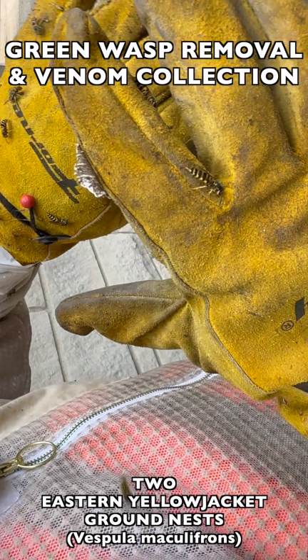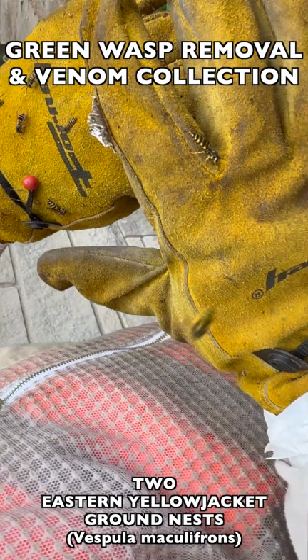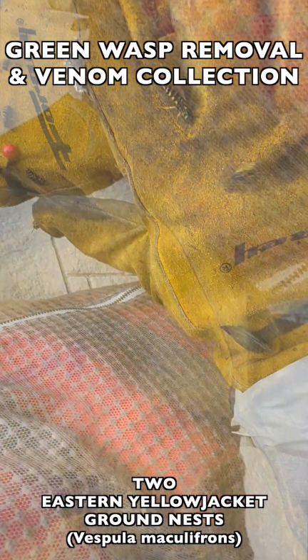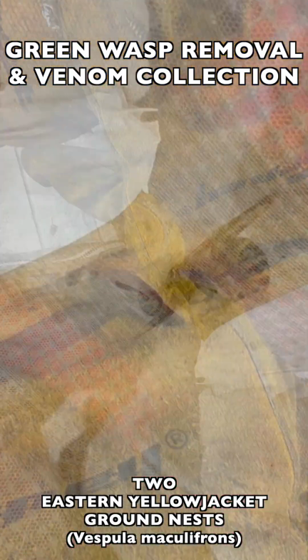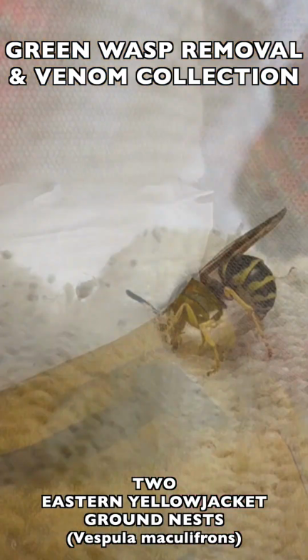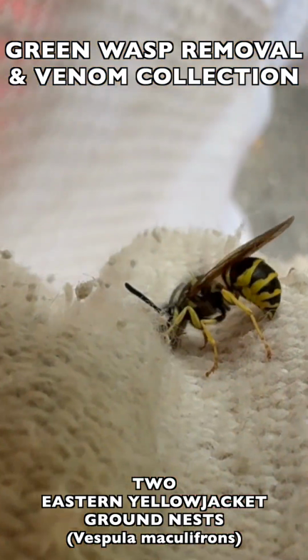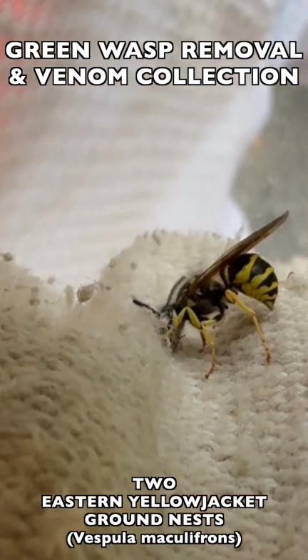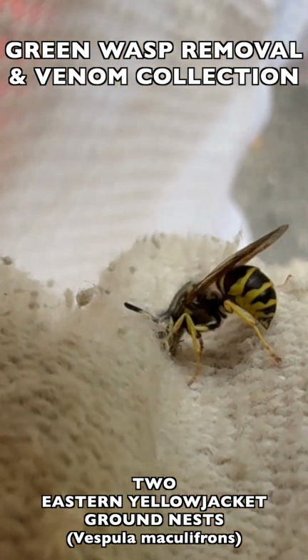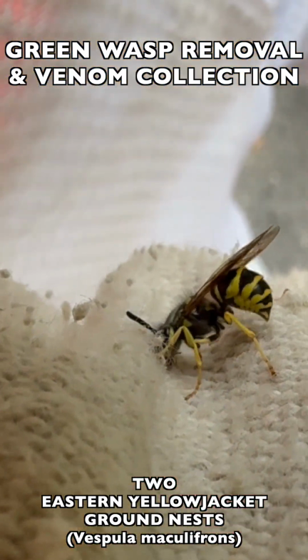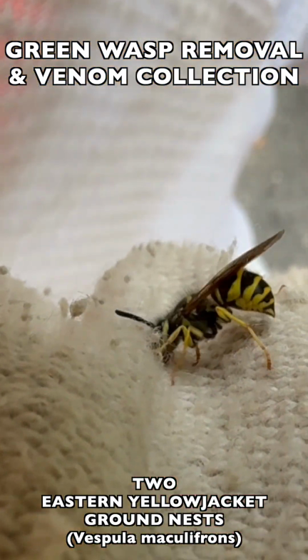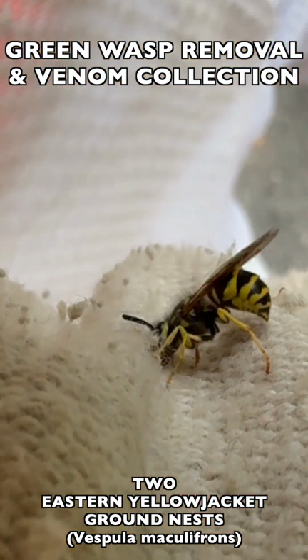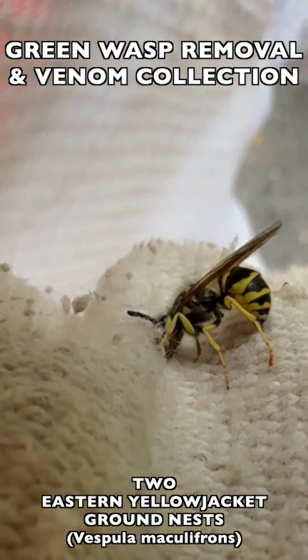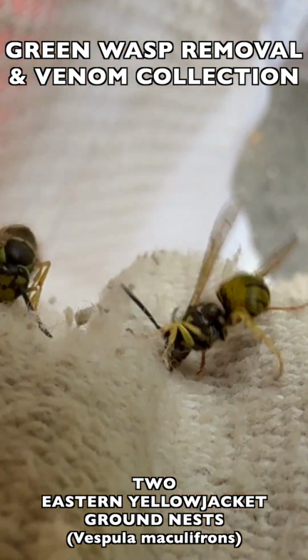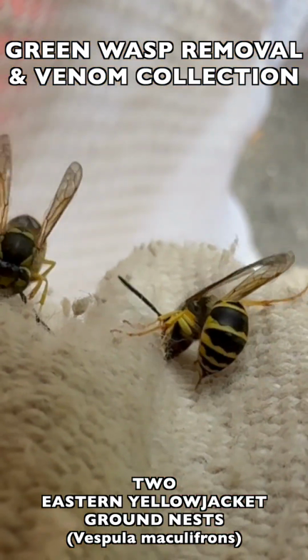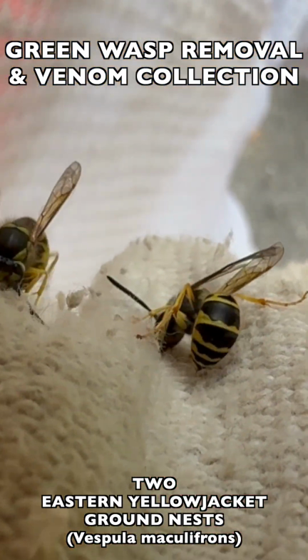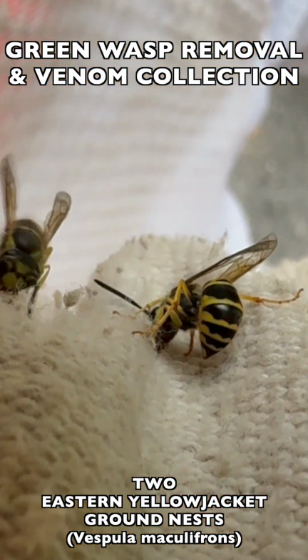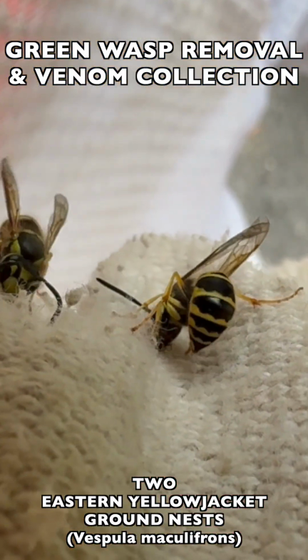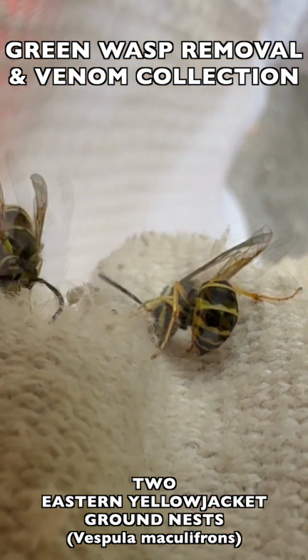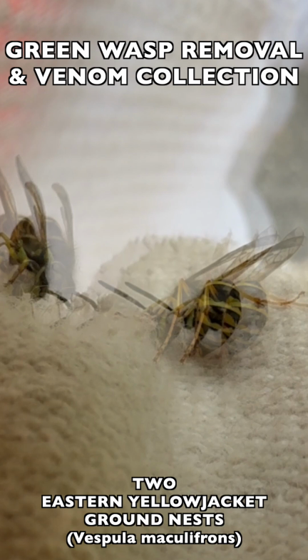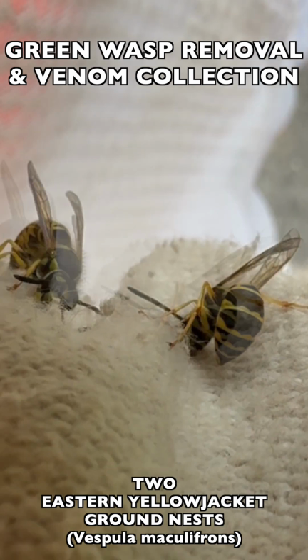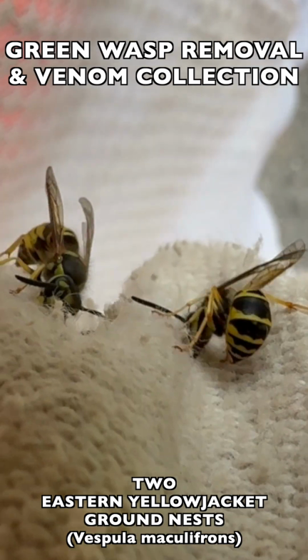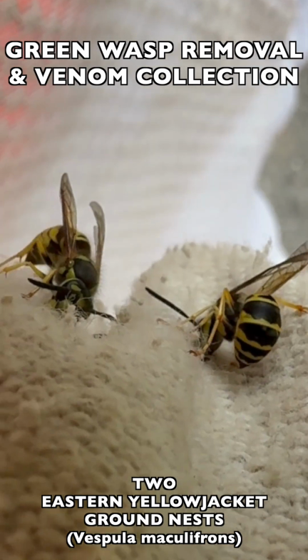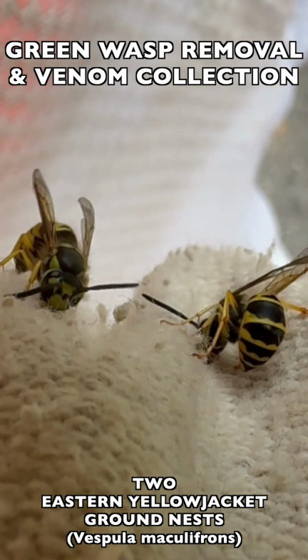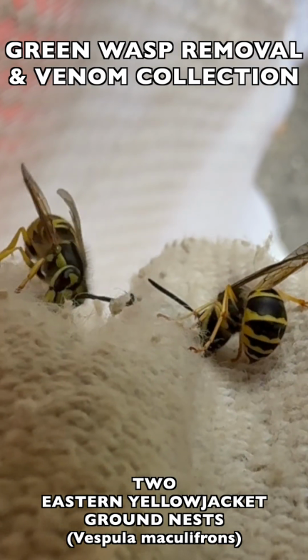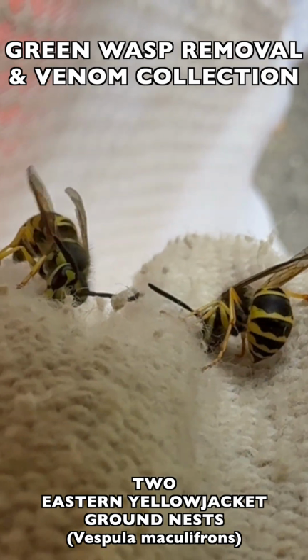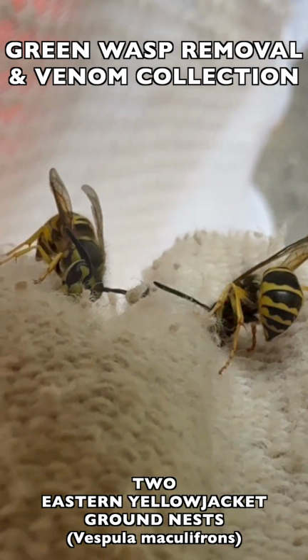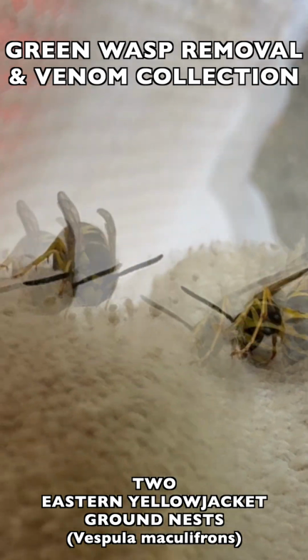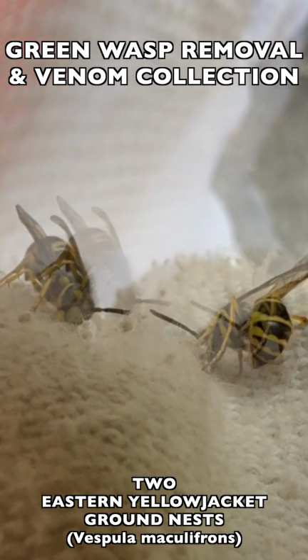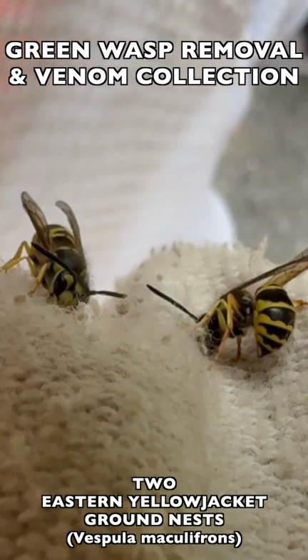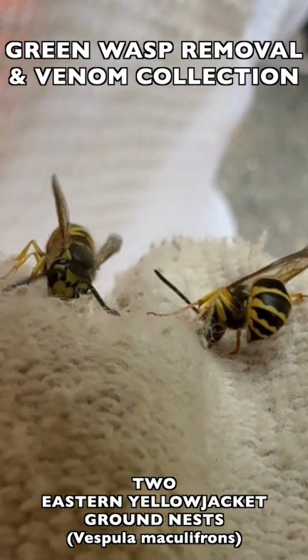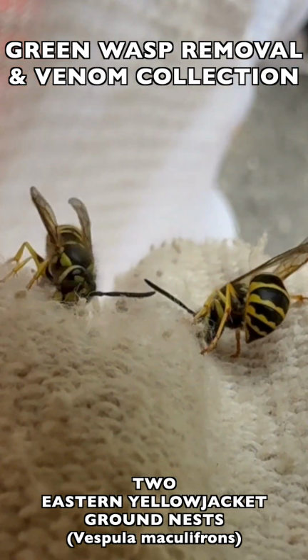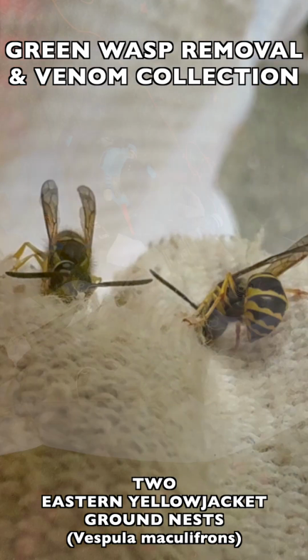These wasps are famous for latching on with their mandibles — their mouthparts — and stinging repeatedly. In human skin they can sting you many, many times over and over again.